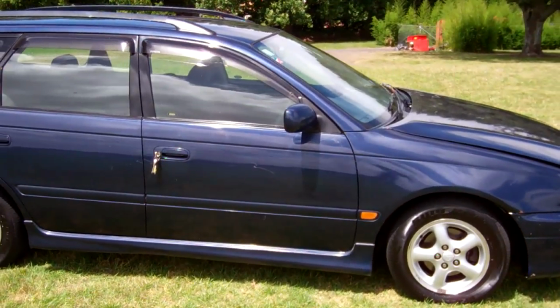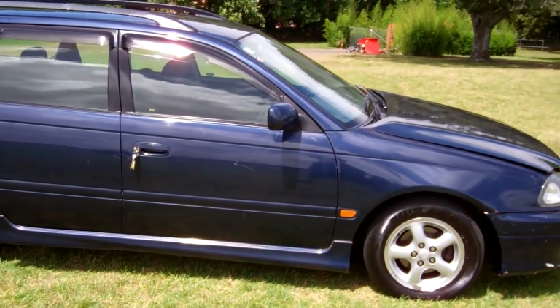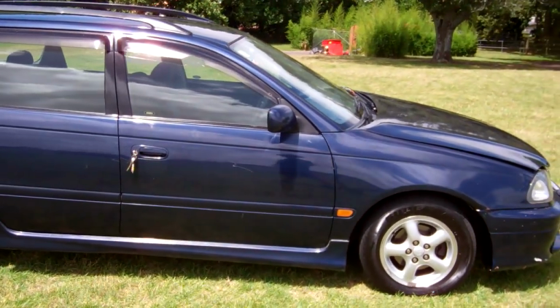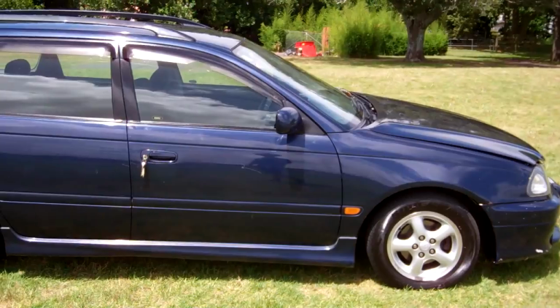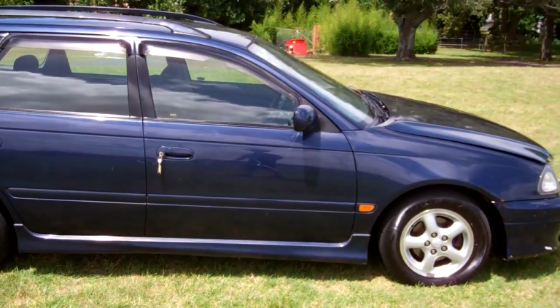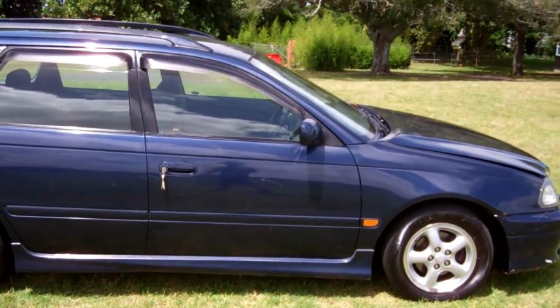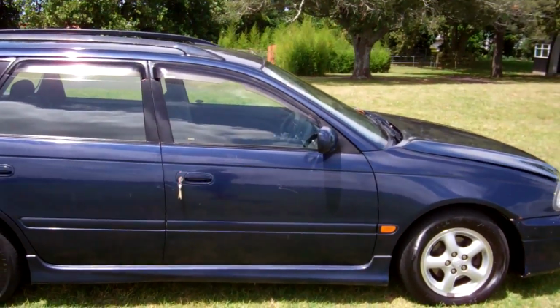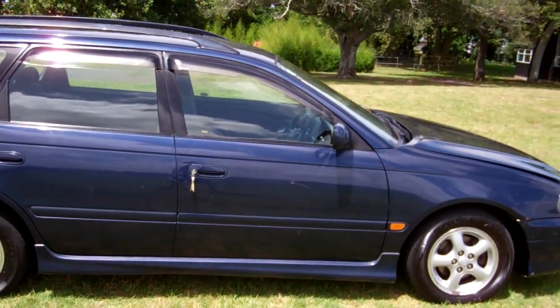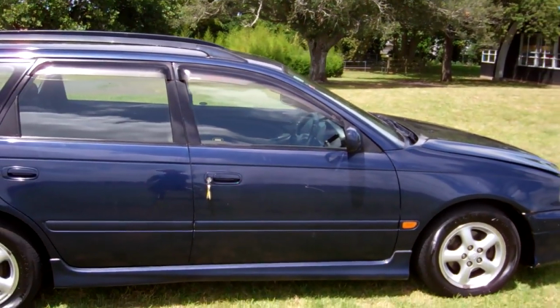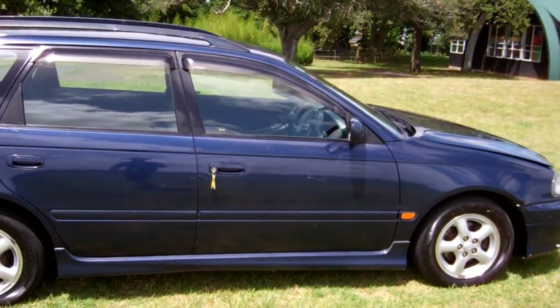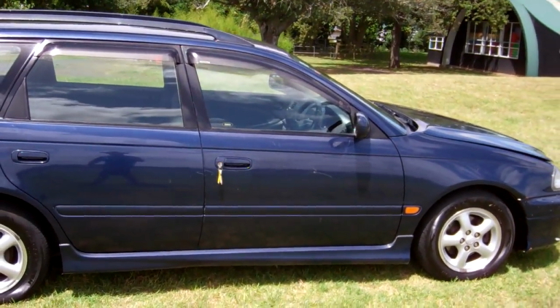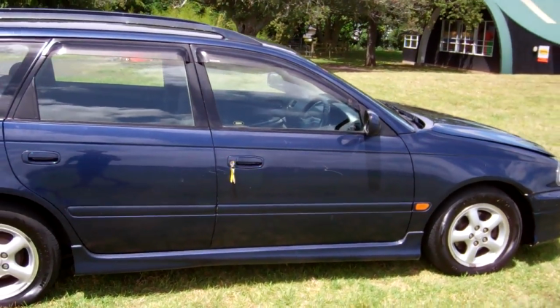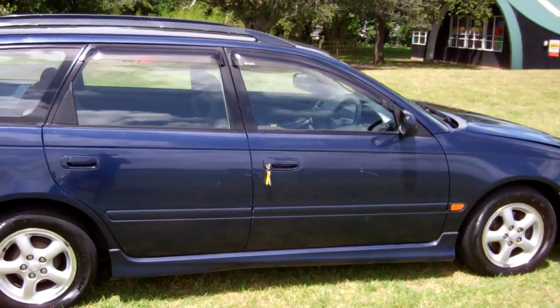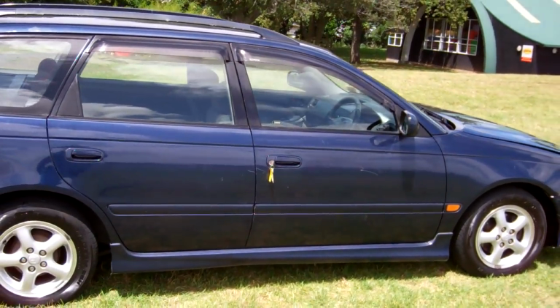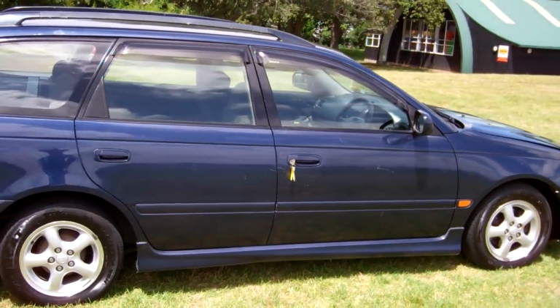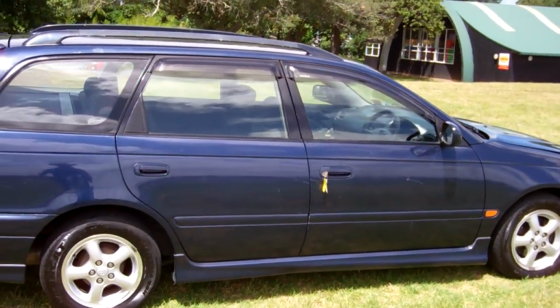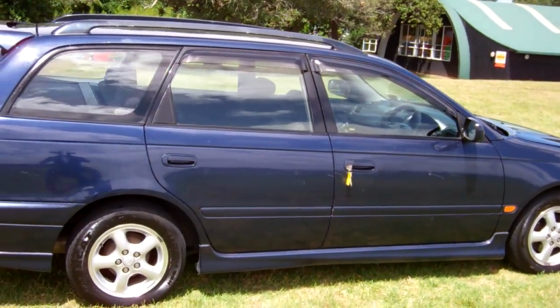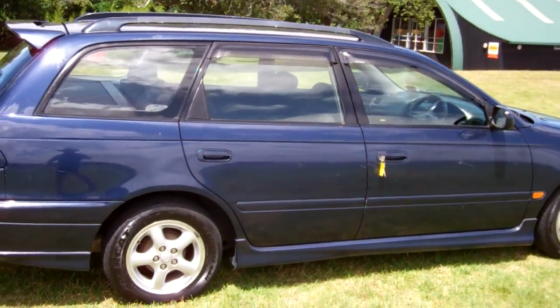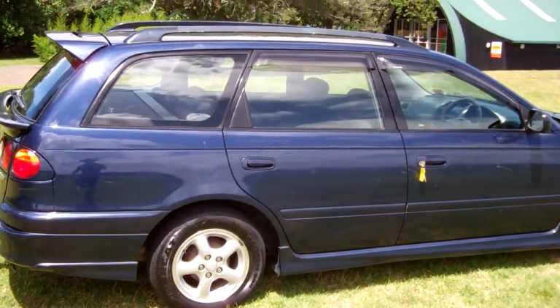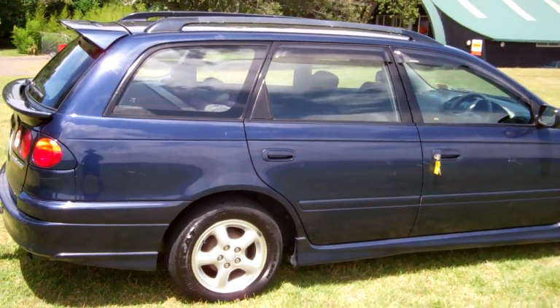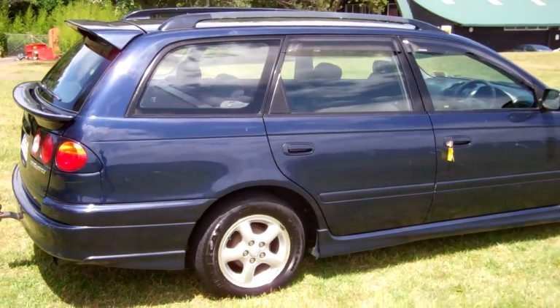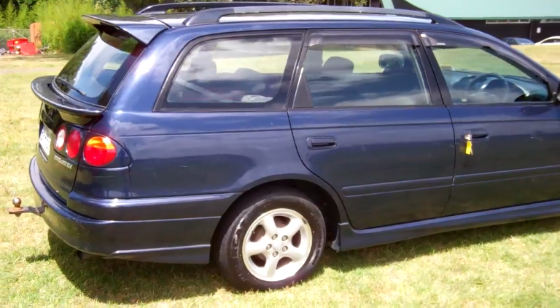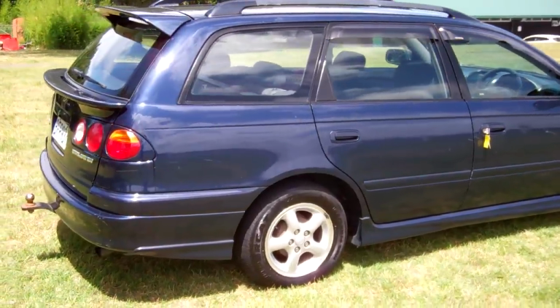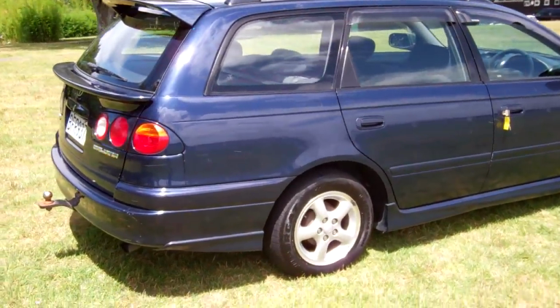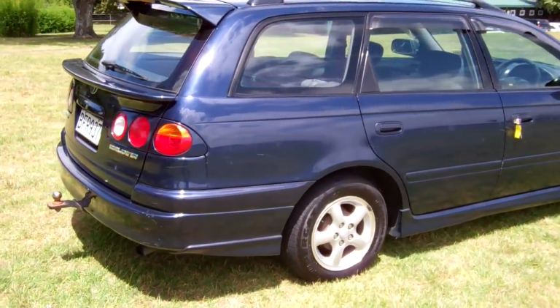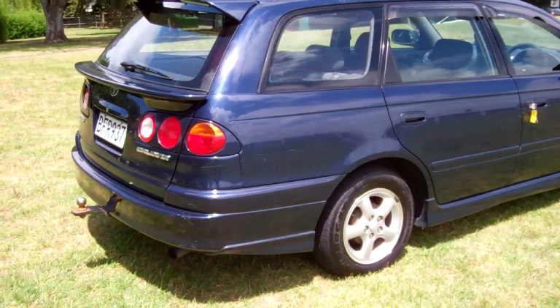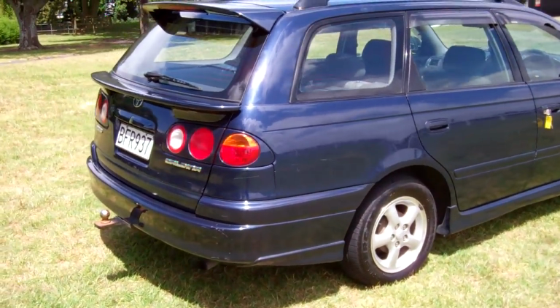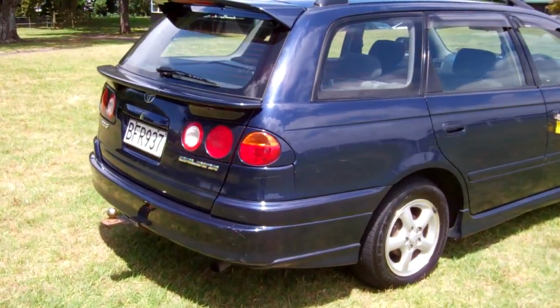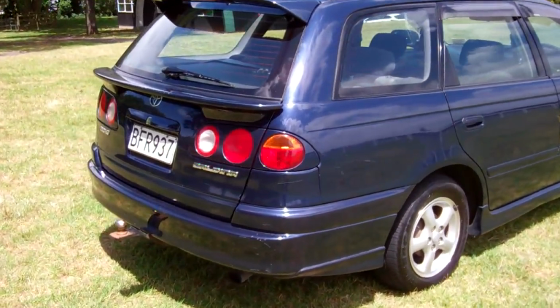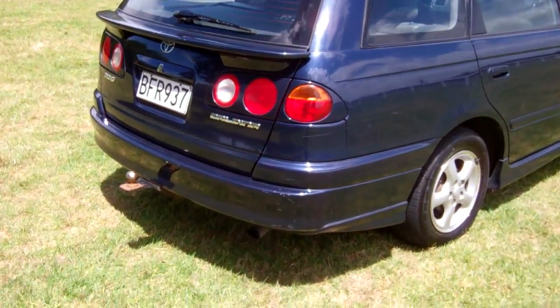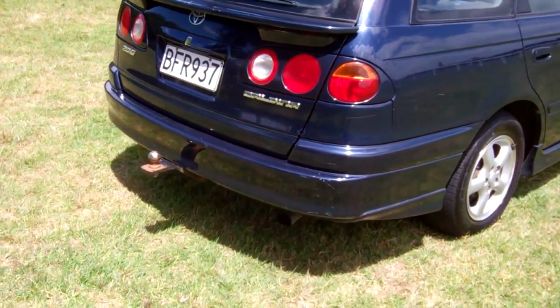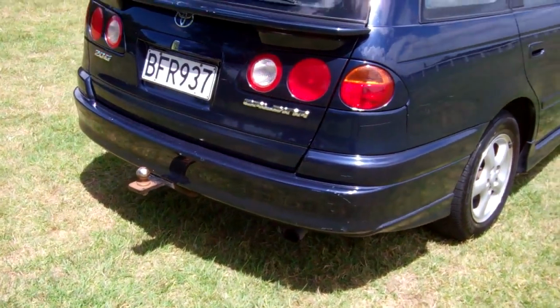Last owner for nine years. Window monsoons over those doors, roof rails, twin rear spoilers and even a tow bar.